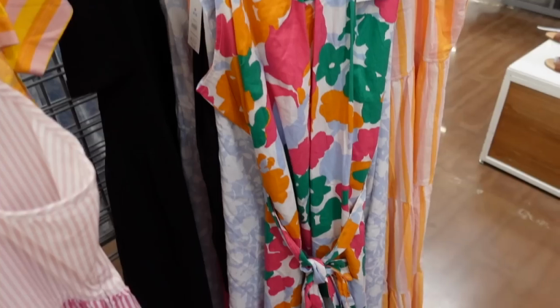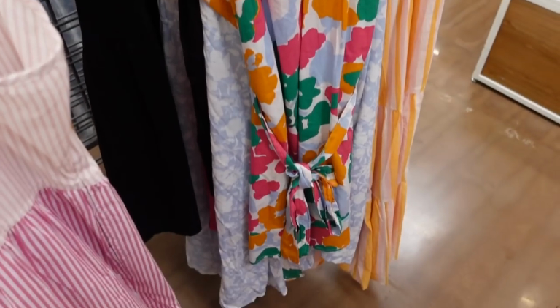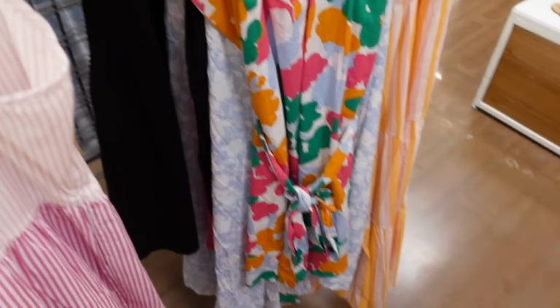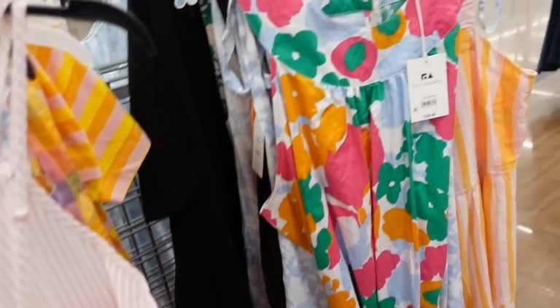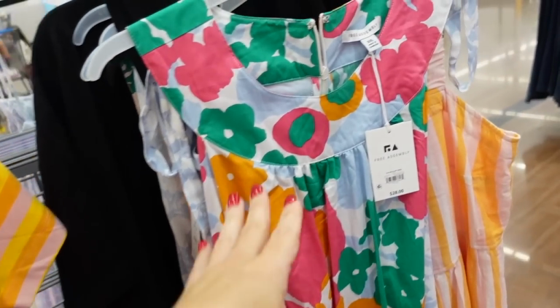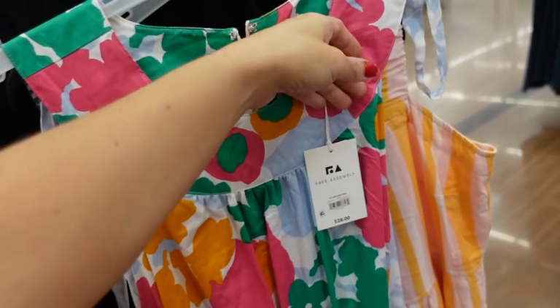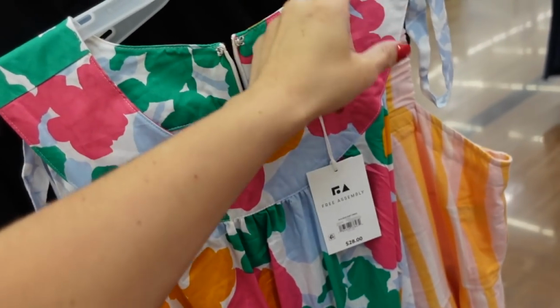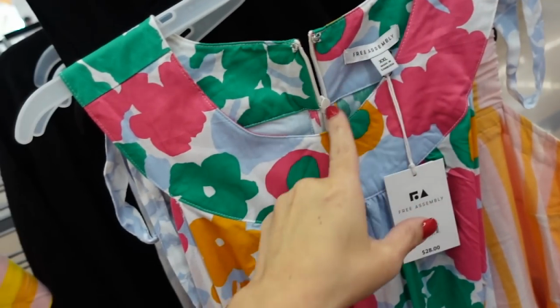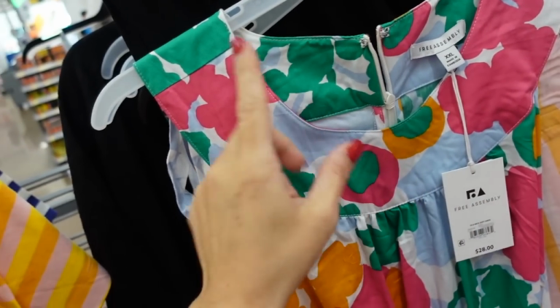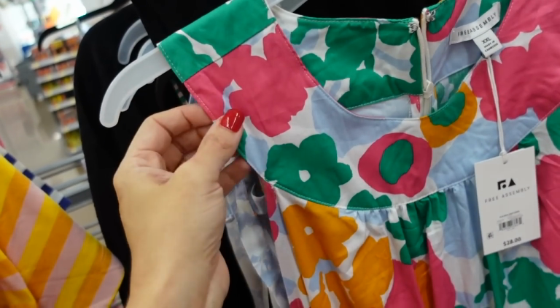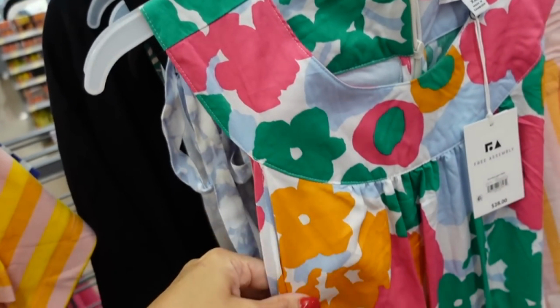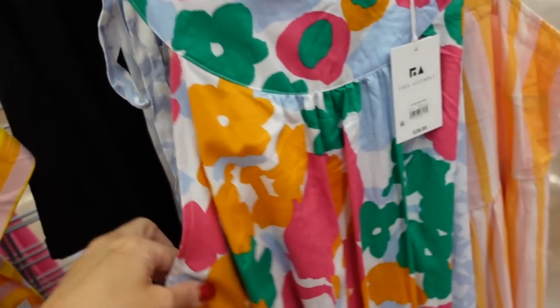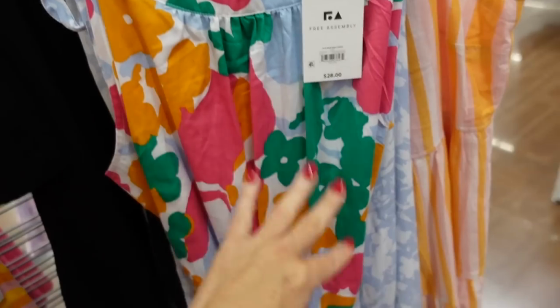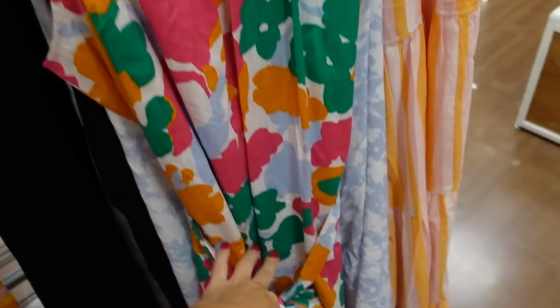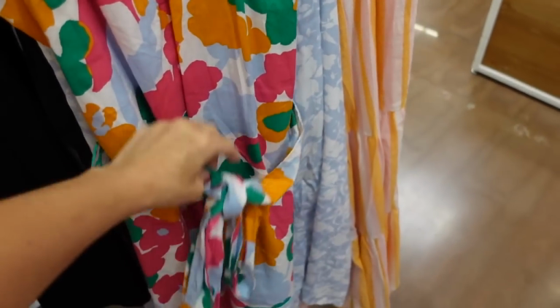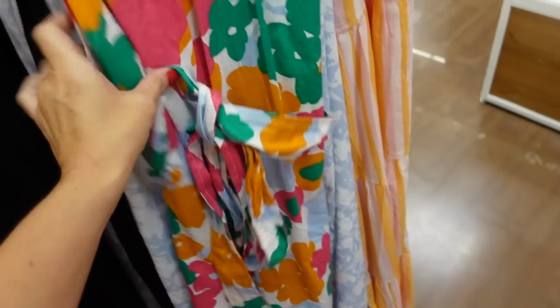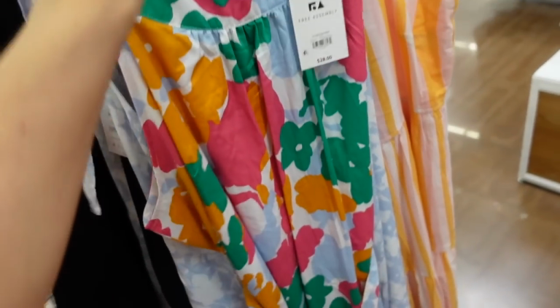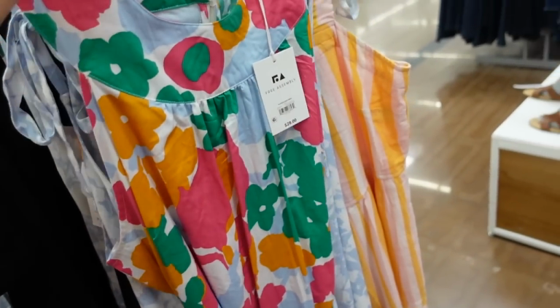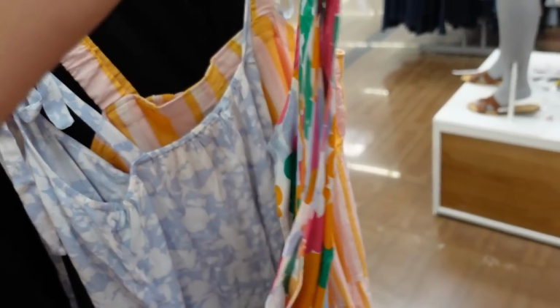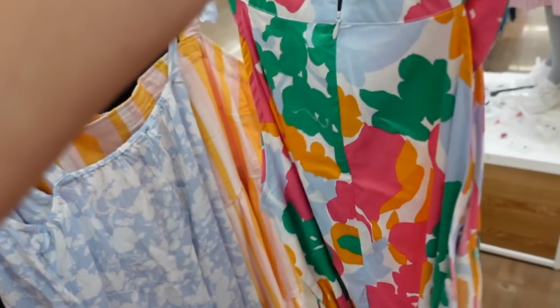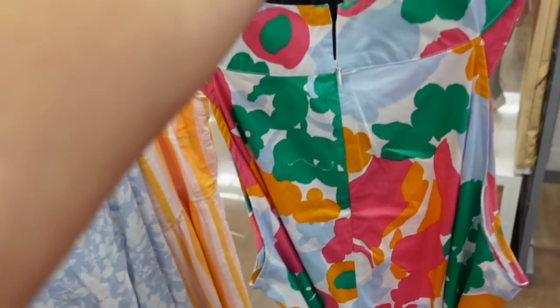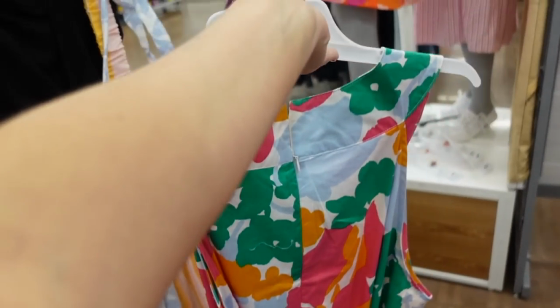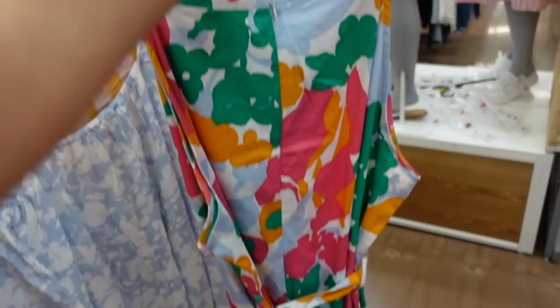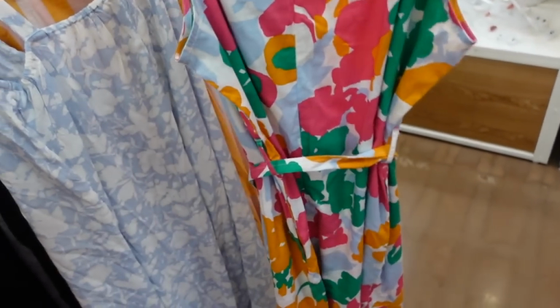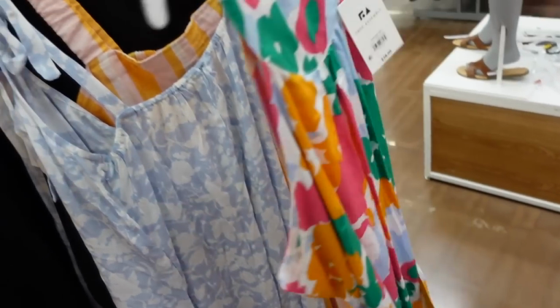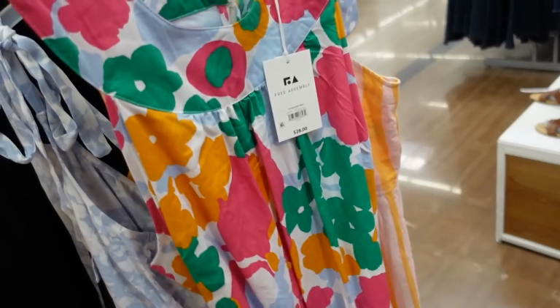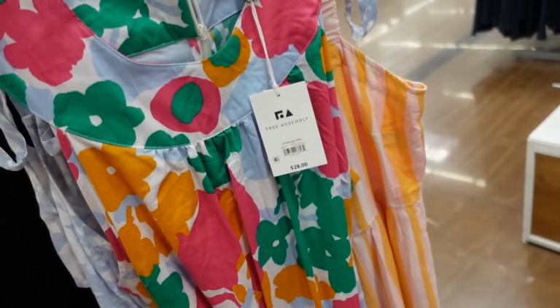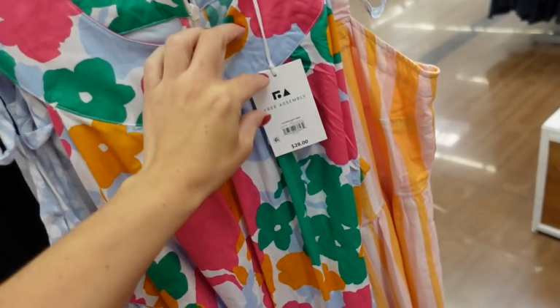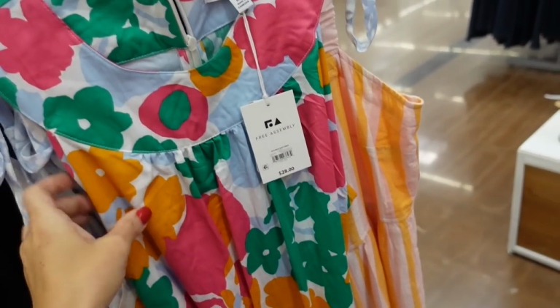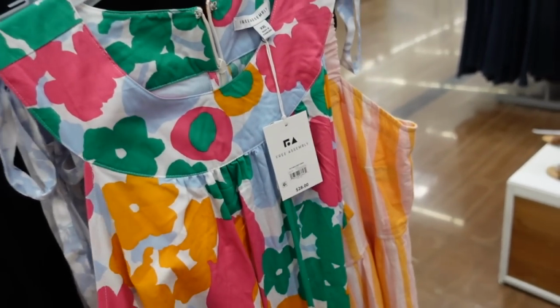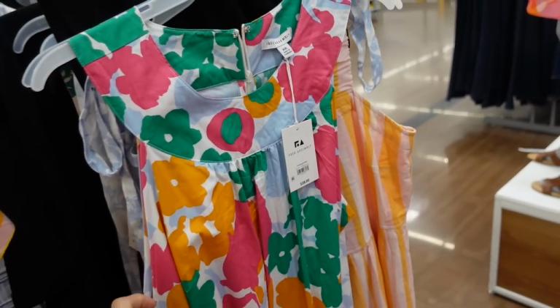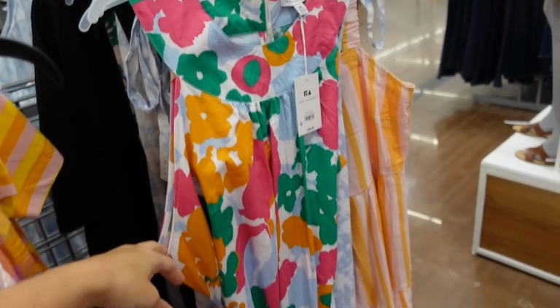Adorable dresses from Free Assembly are starting to get marked down. These have a higher neckline and they're sleeveless and flowy with a belt. It's a full poplin with a zipper up the back. These were $28 and they're now on sale for $26.